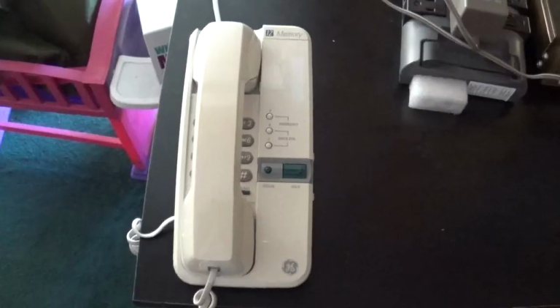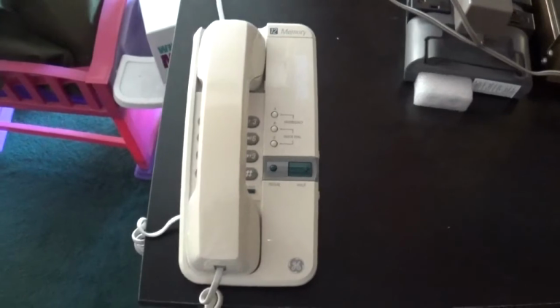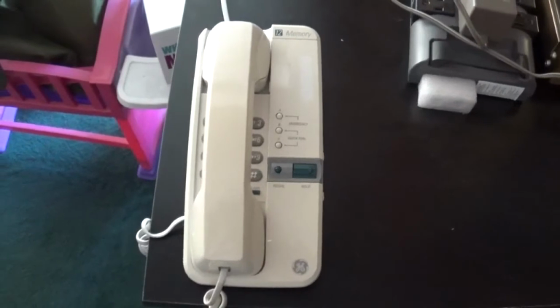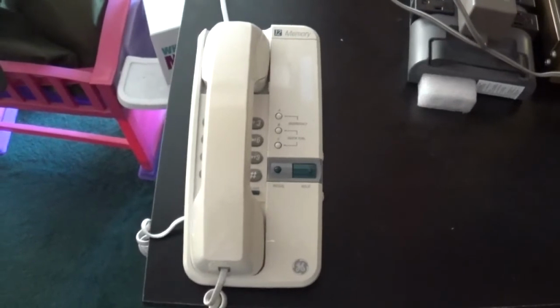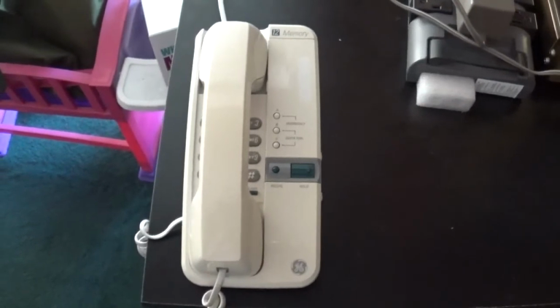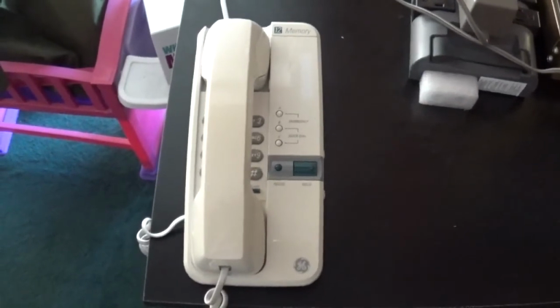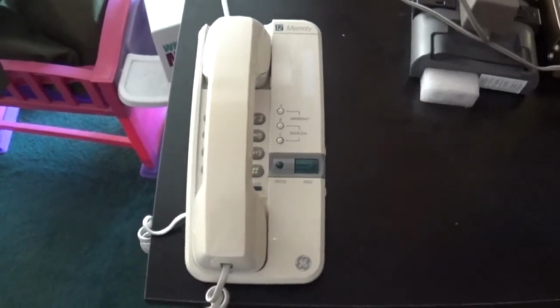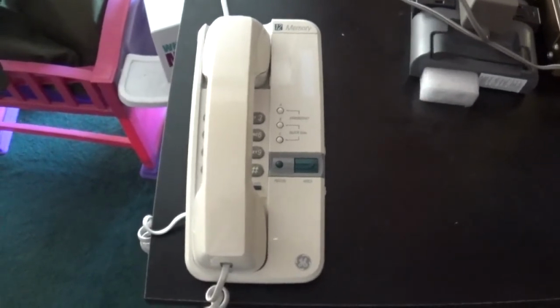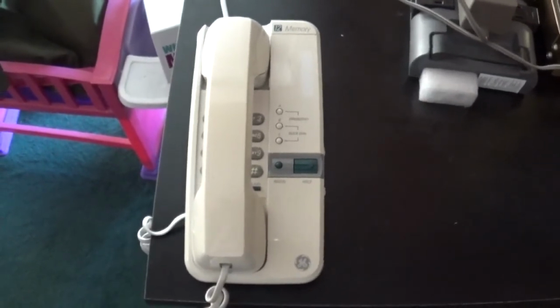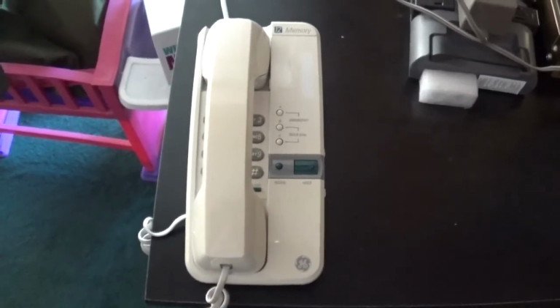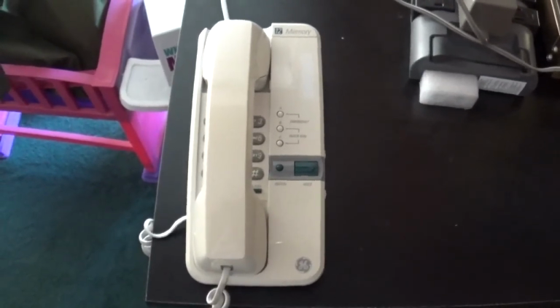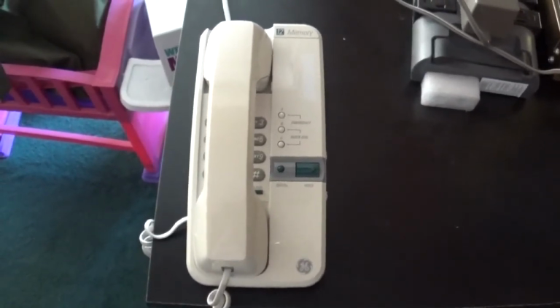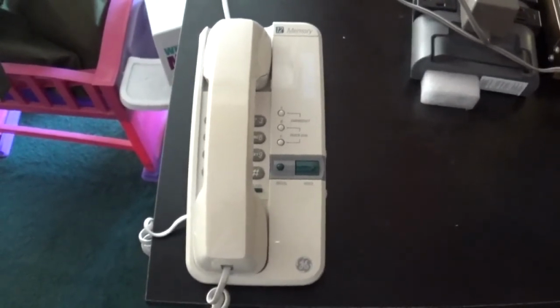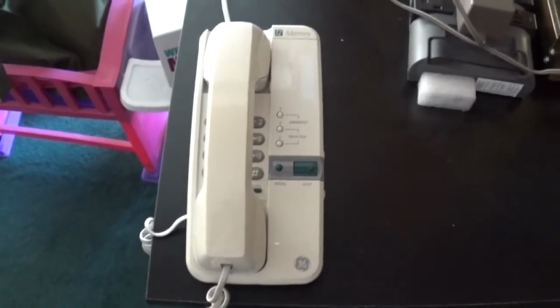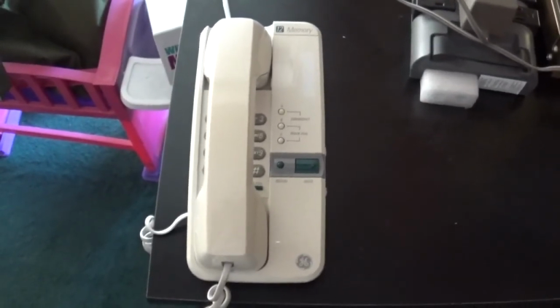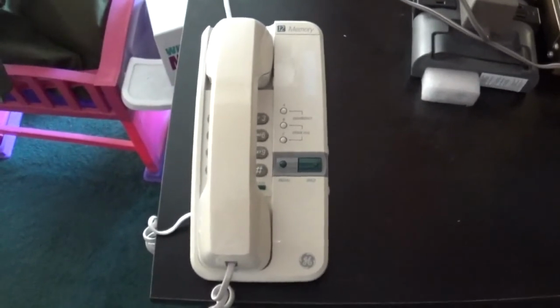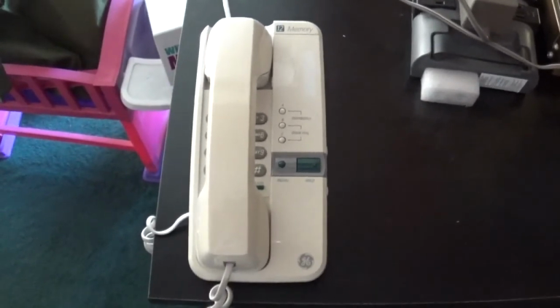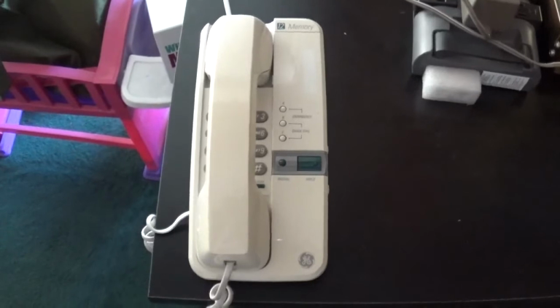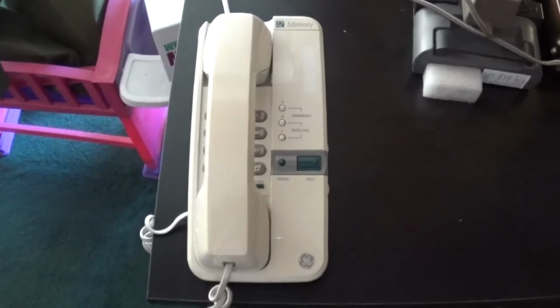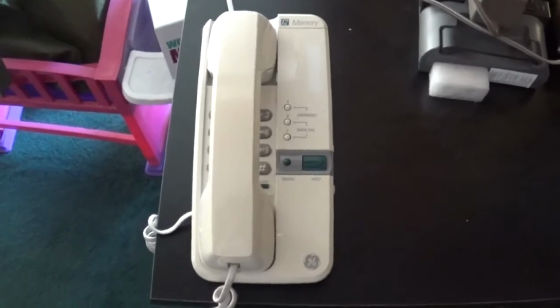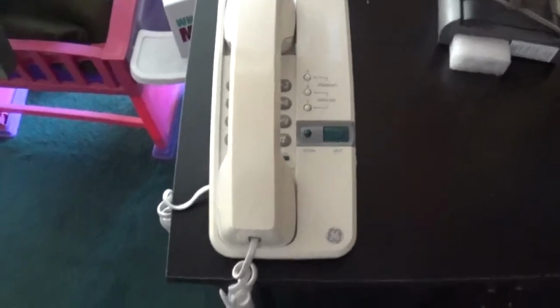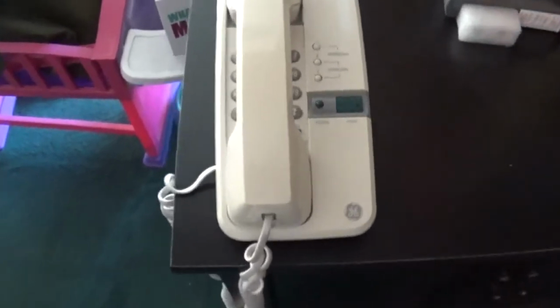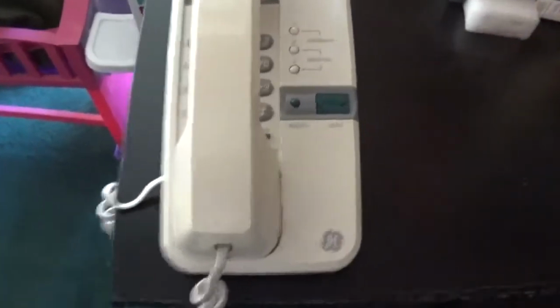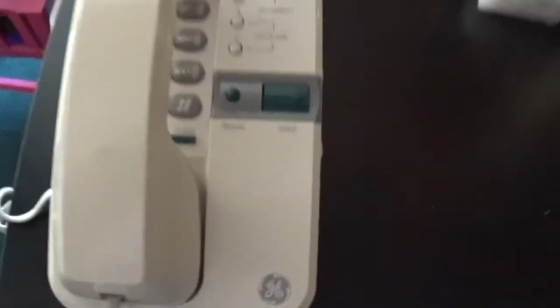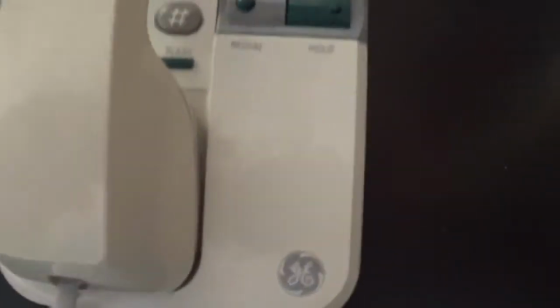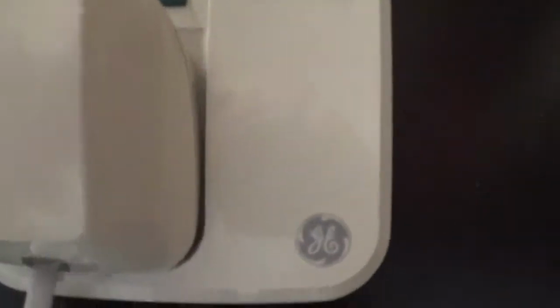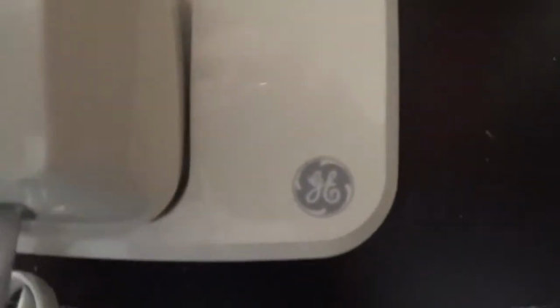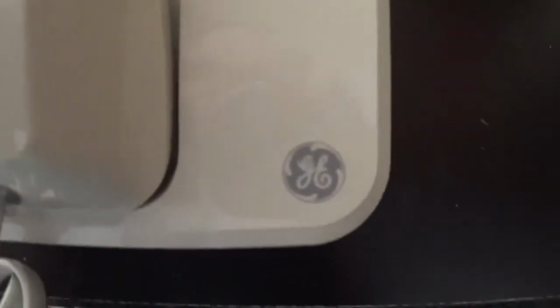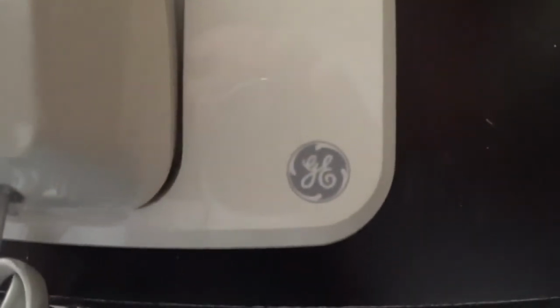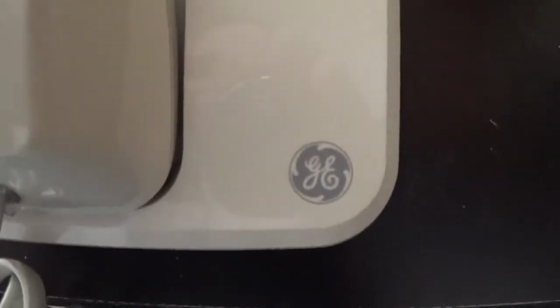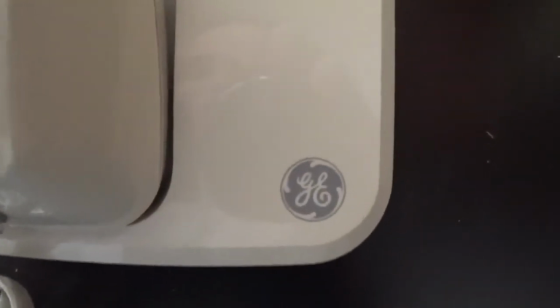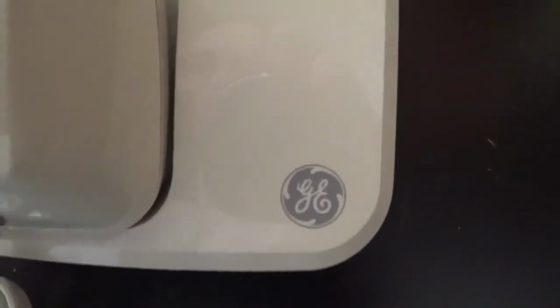Hey, what's going on everybody? I'm Zach, Lombra AK Magnum 05, and what I have here is another vintage telephone. This time, this one is a General Electric product.